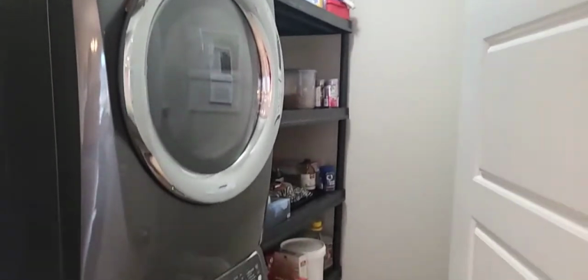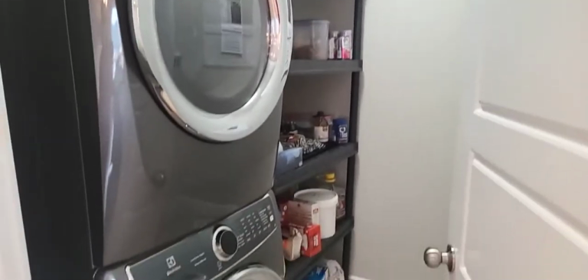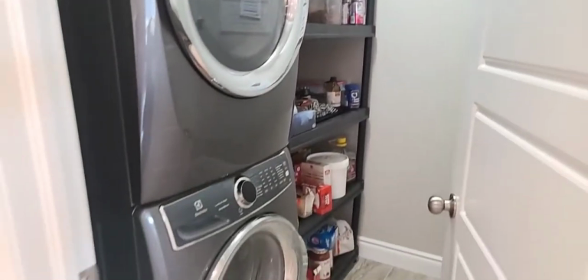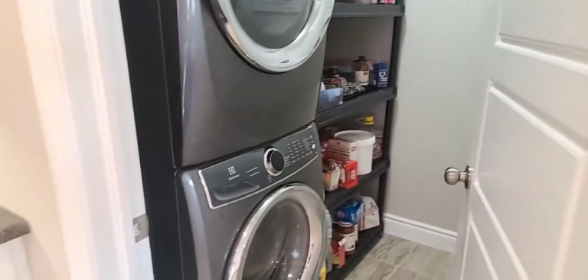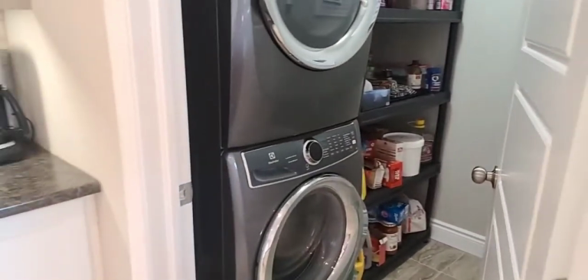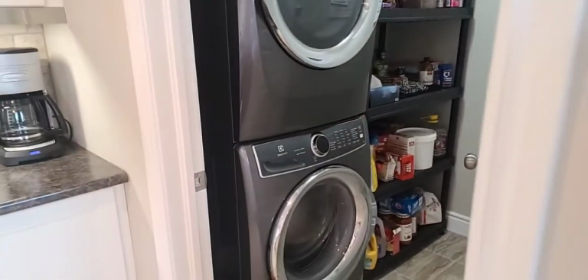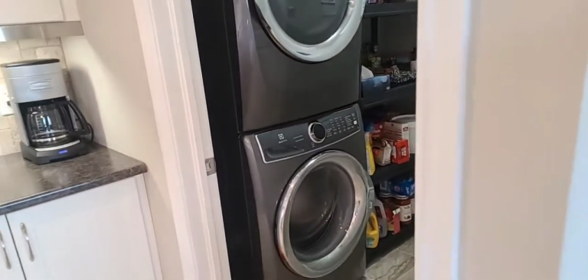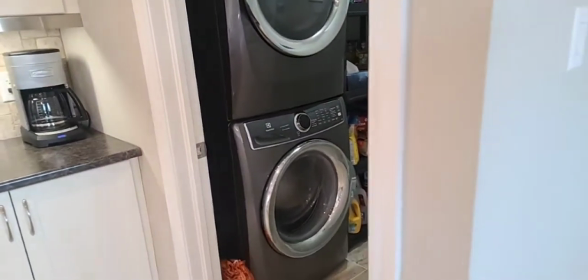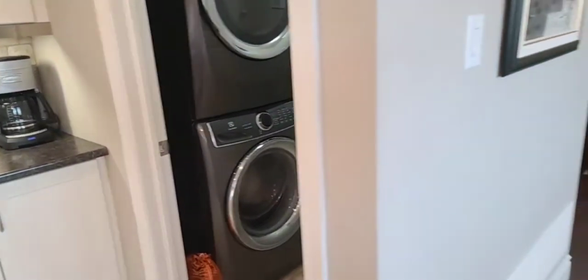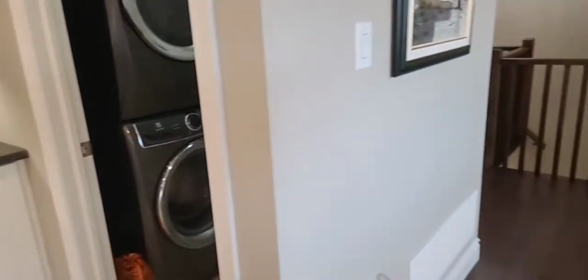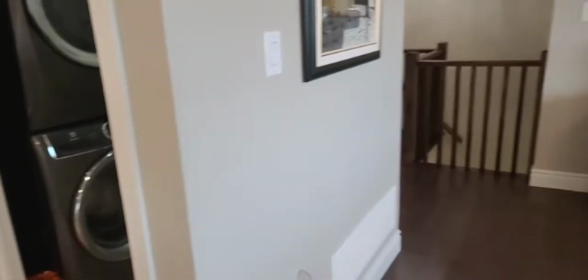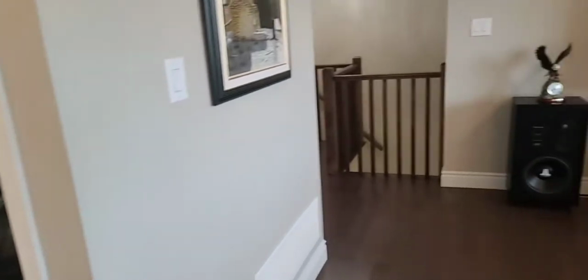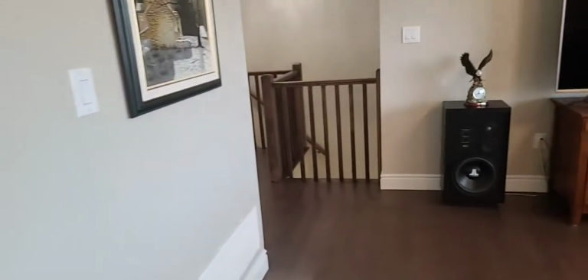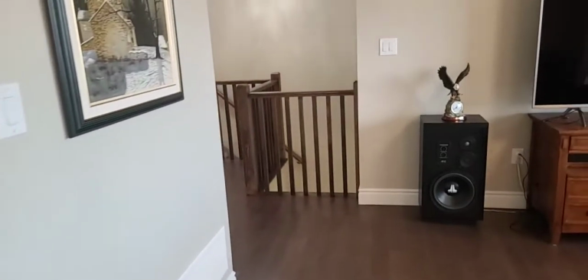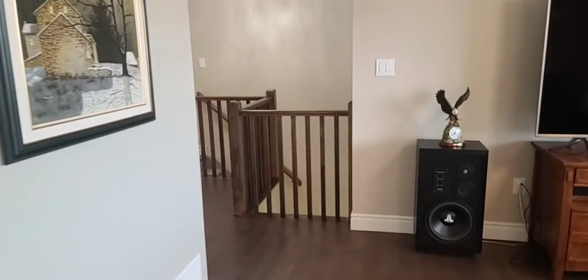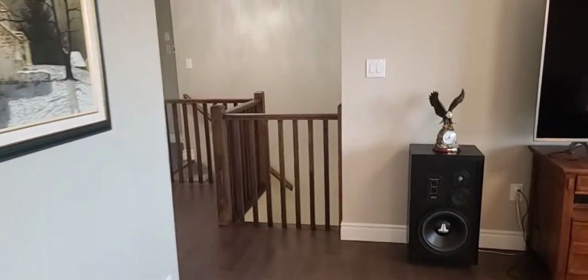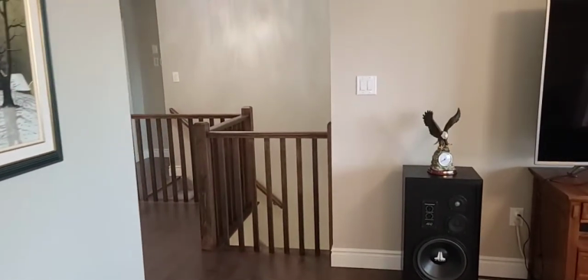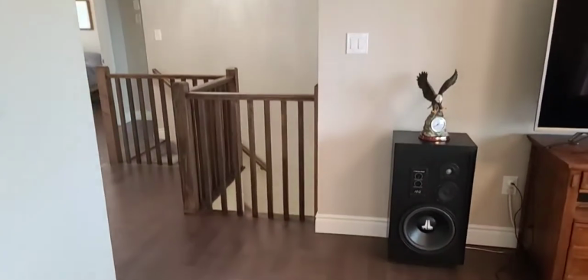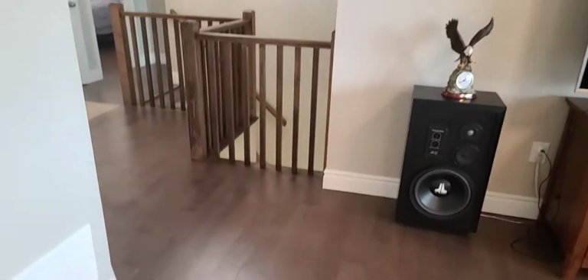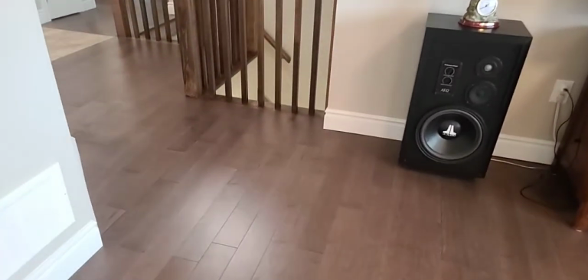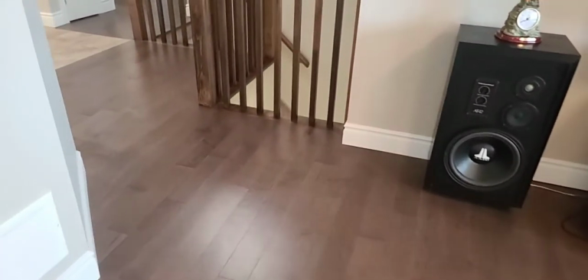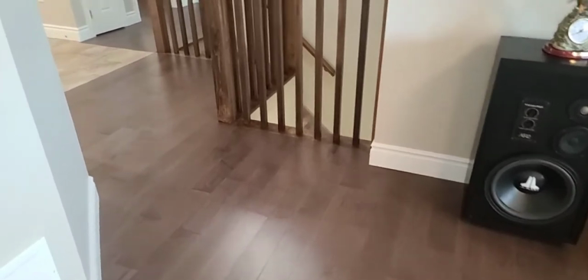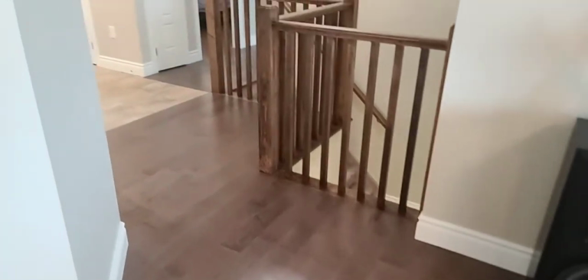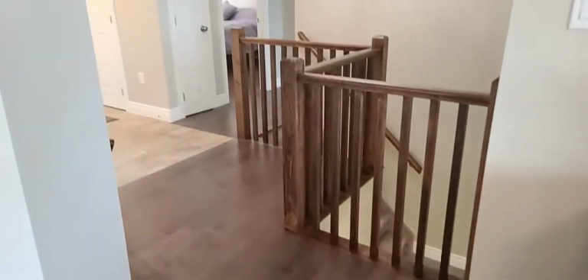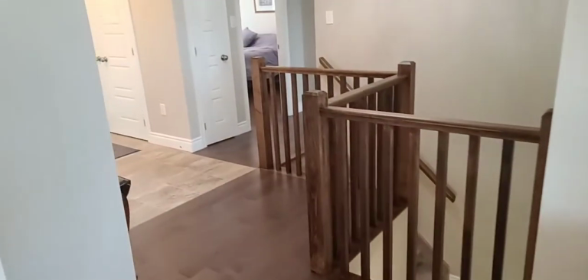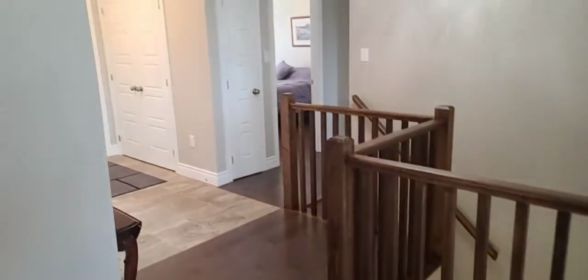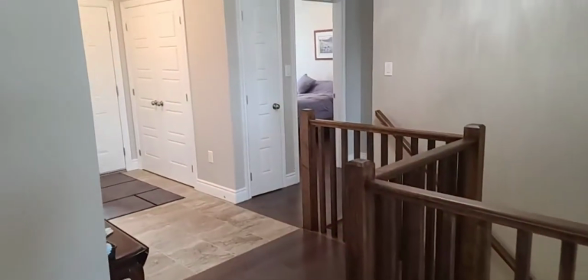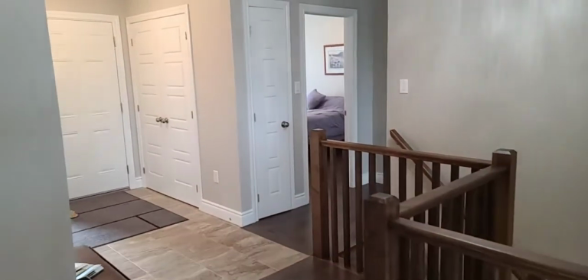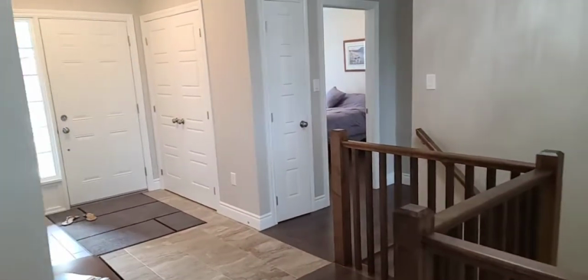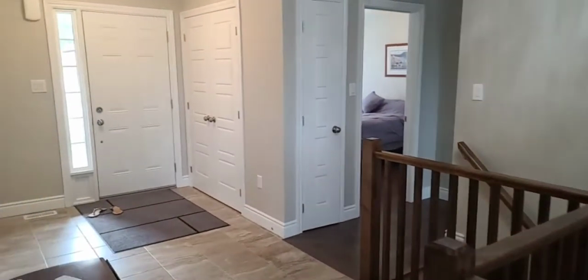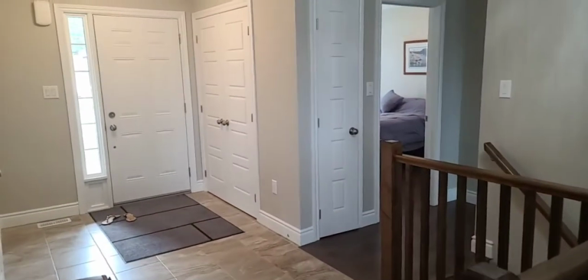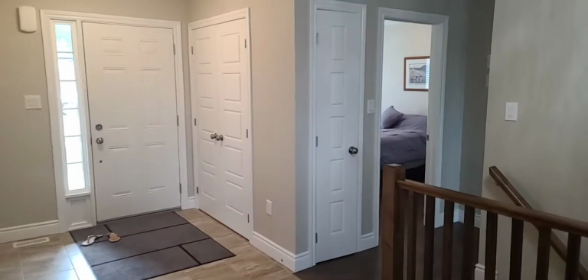Two bedrooms, two full bathrooms. This home is fully brick with engineered hardwood flooring. 1,178 square feet, listed for $749,900.